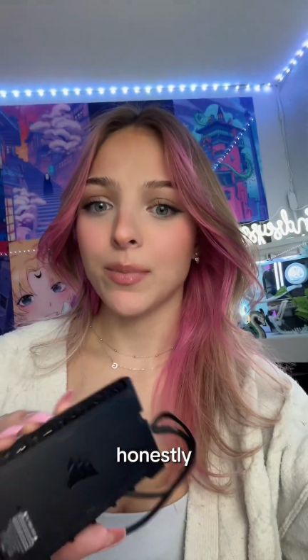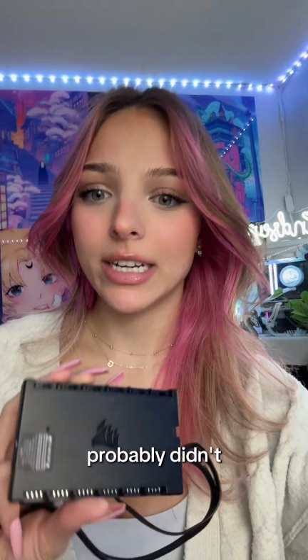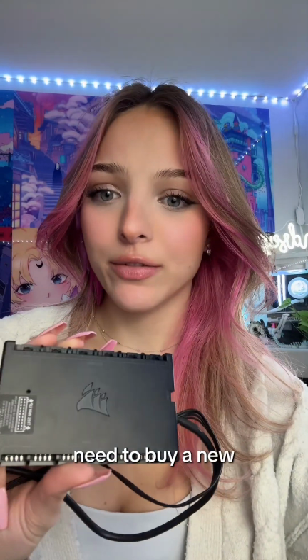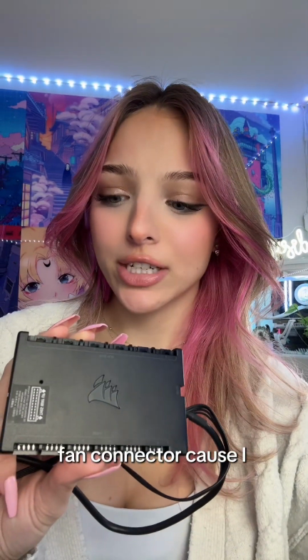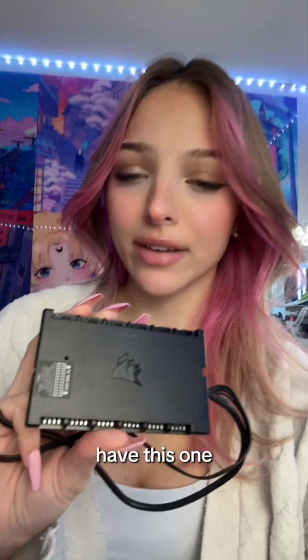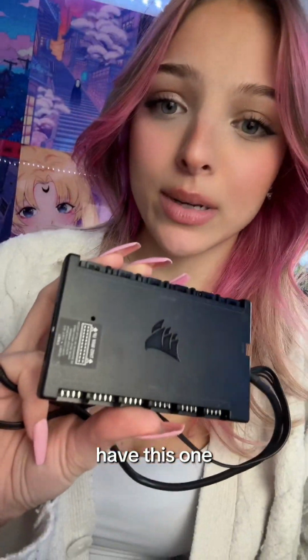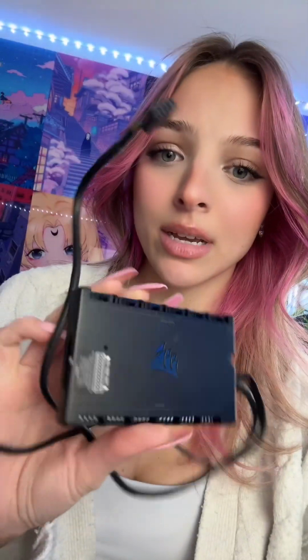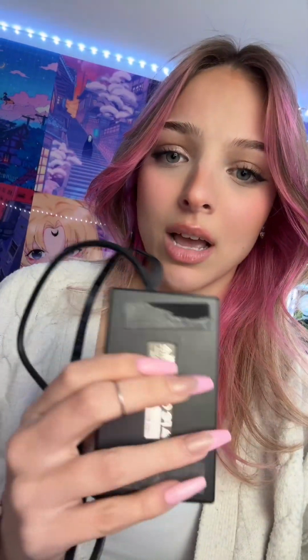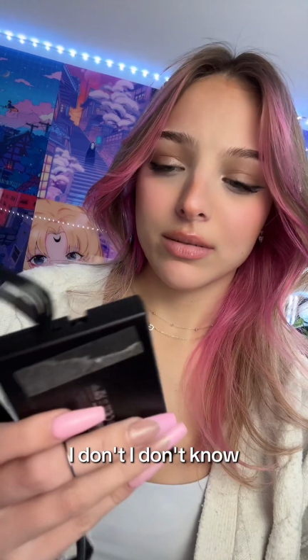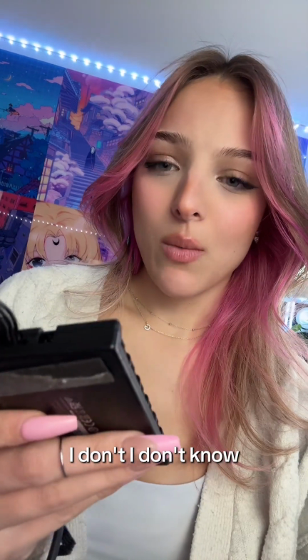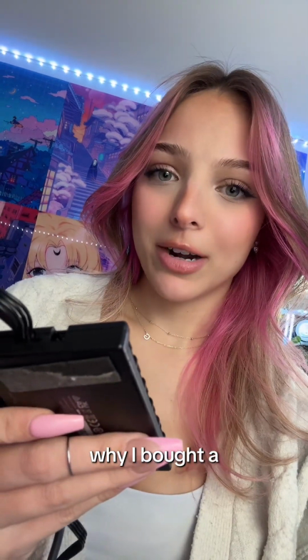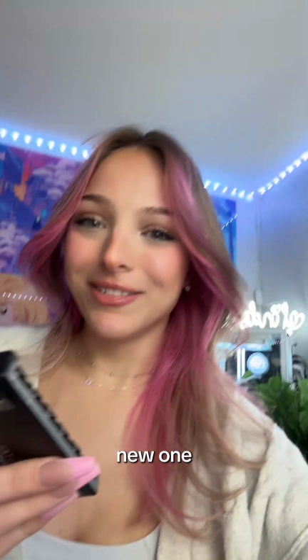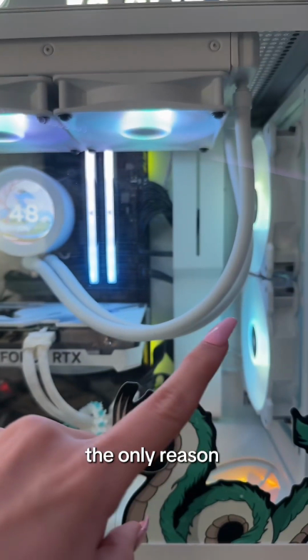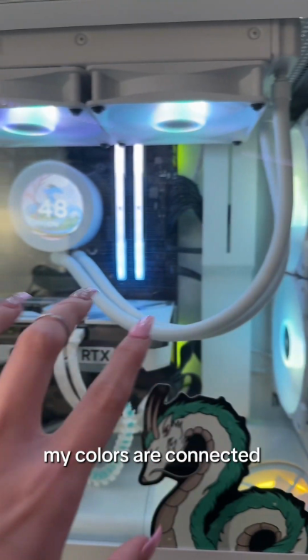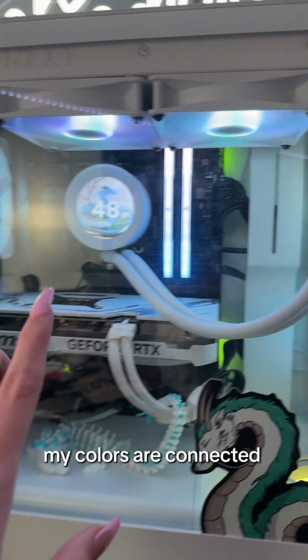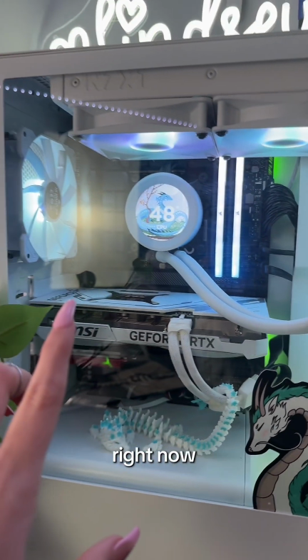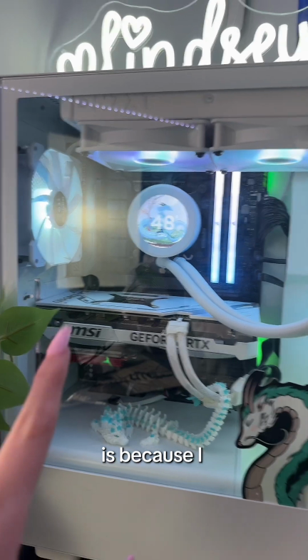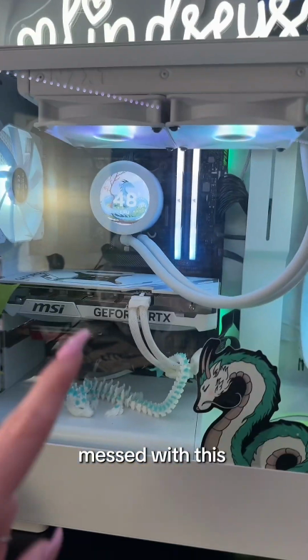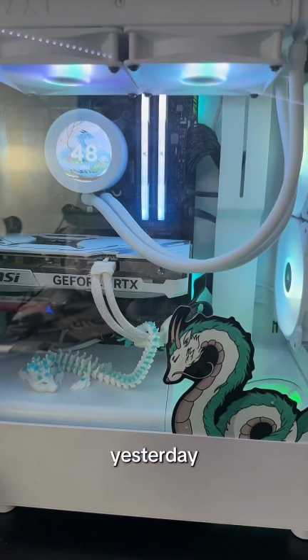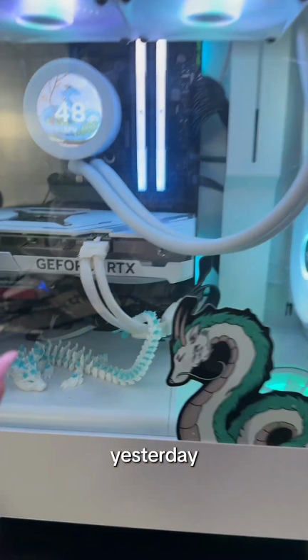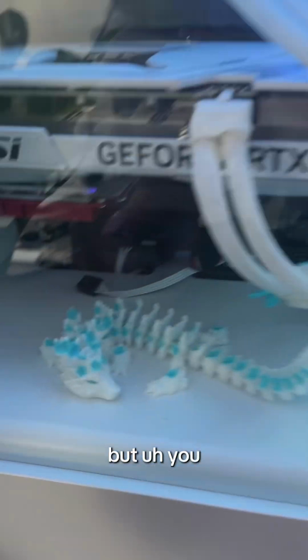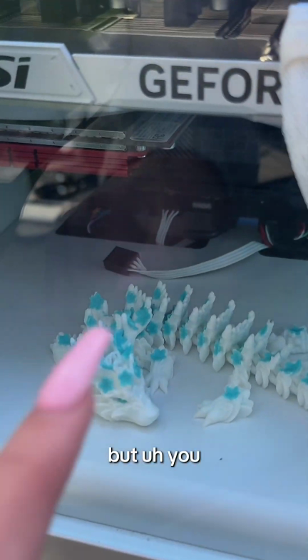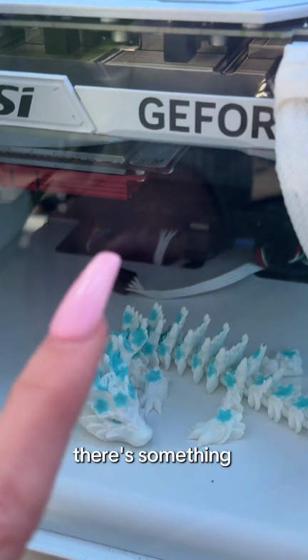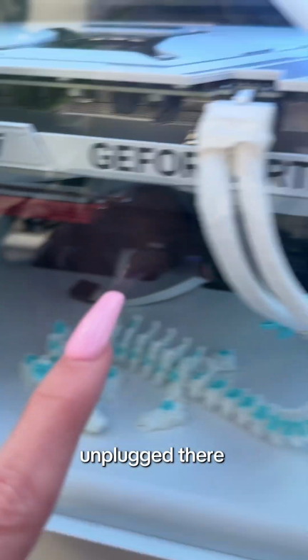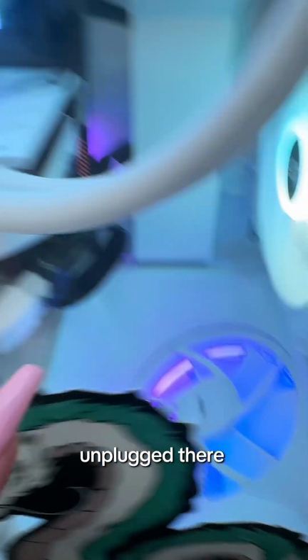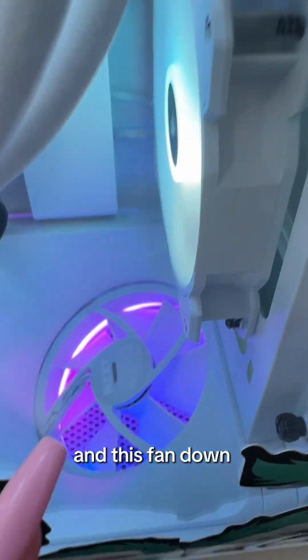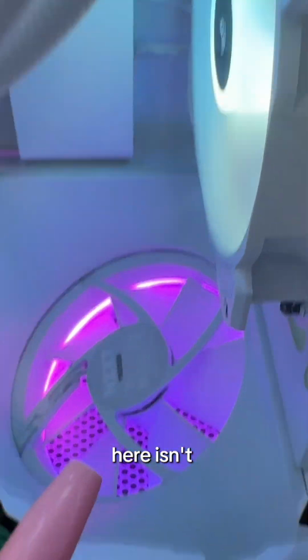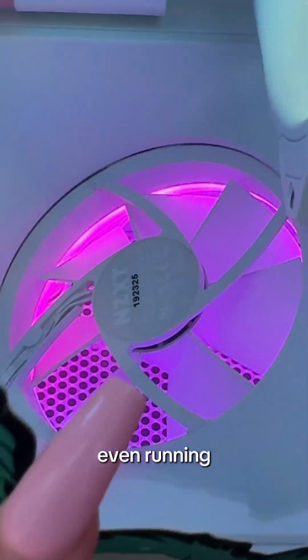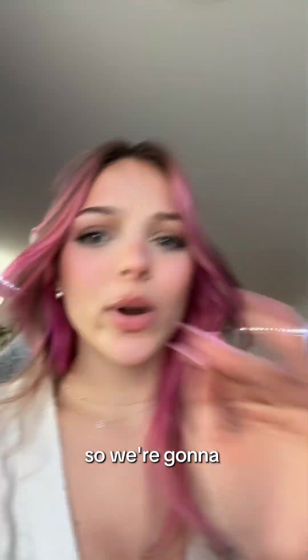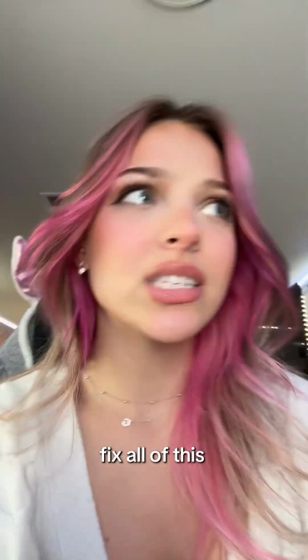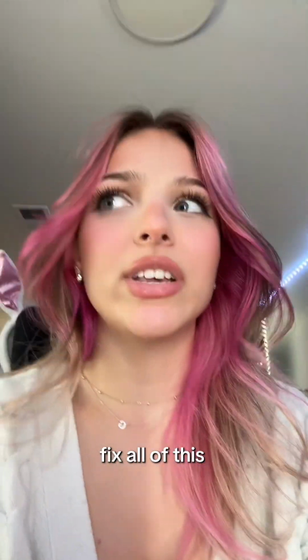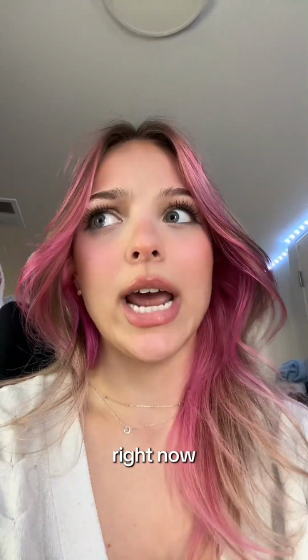I honestly probably didn't need to buy a new fan connector because I have this one. I don't know why I bought a new one. The only reason my colors are connected right now is because I messed with this yesterday, but there's something unplugged there and this fan down here isn't even running. So we're gonna fix all of this right now.